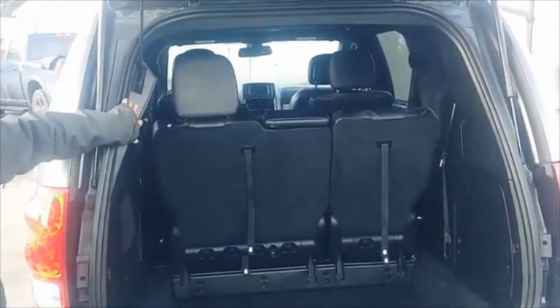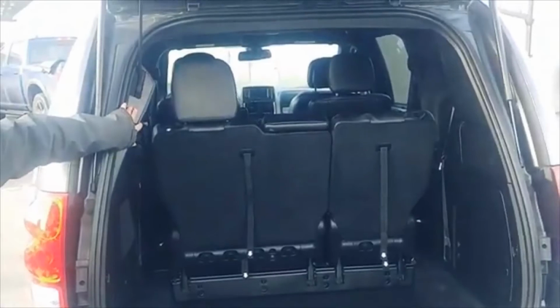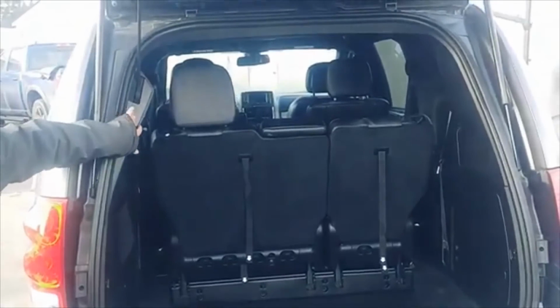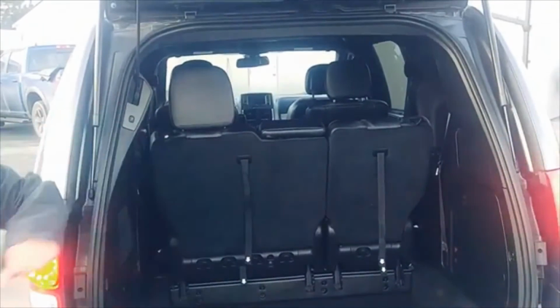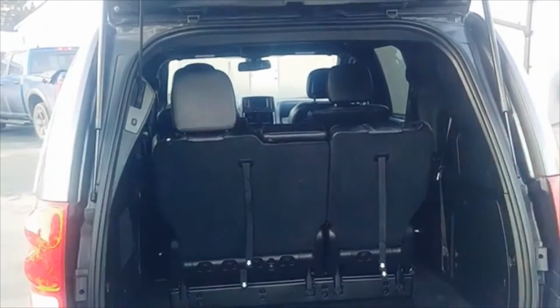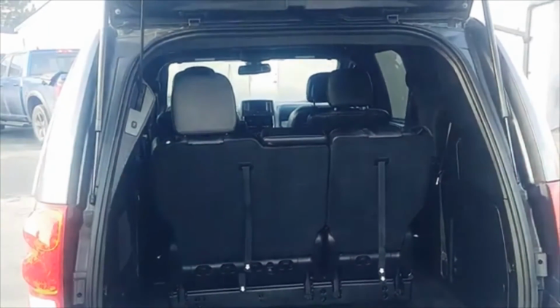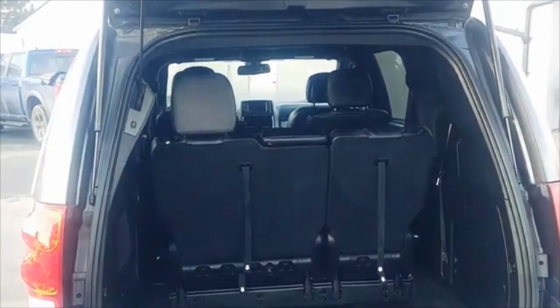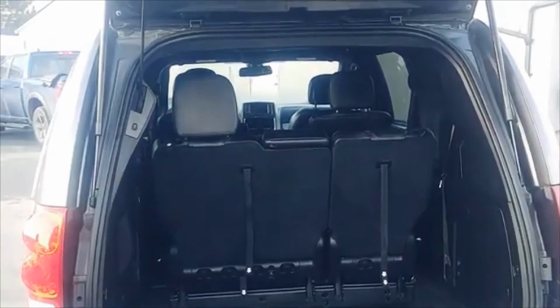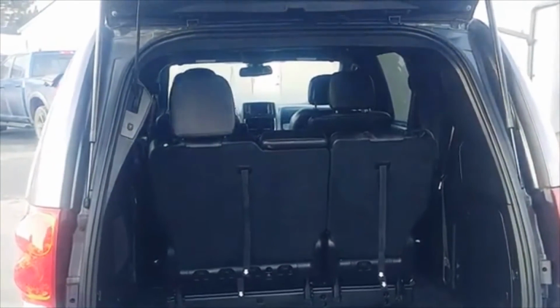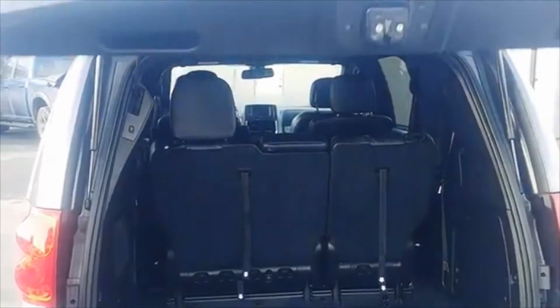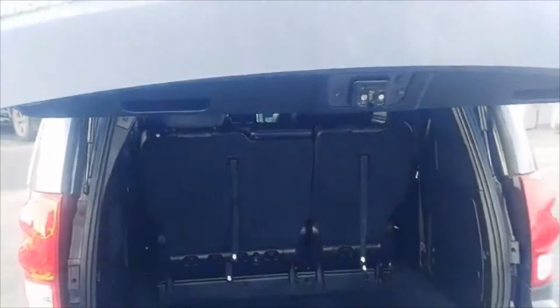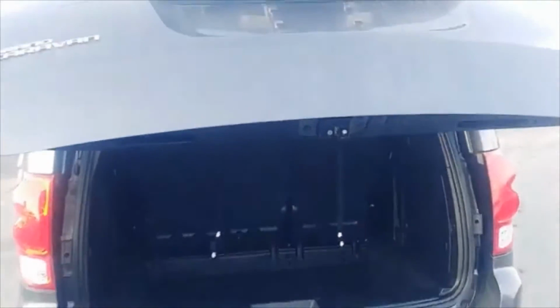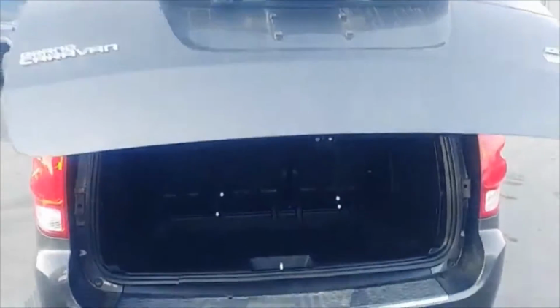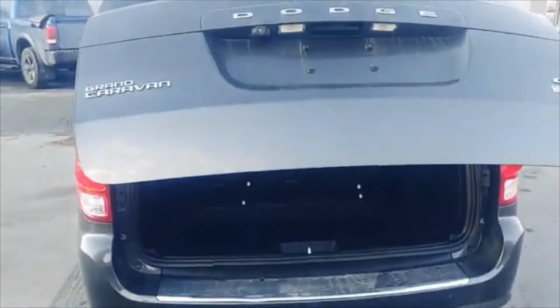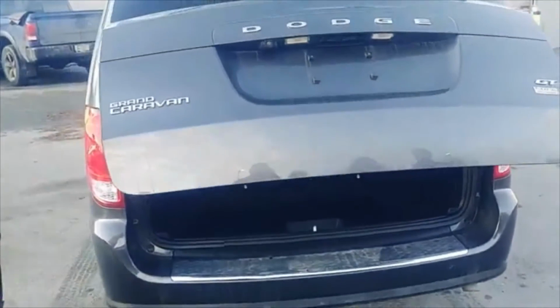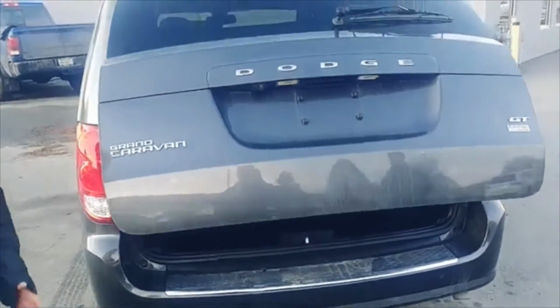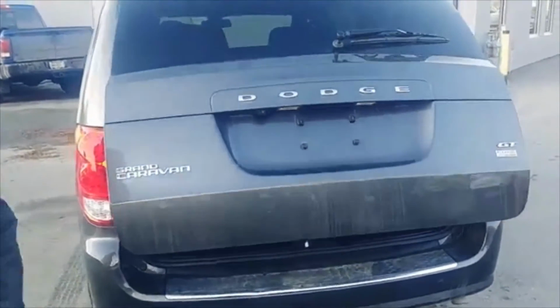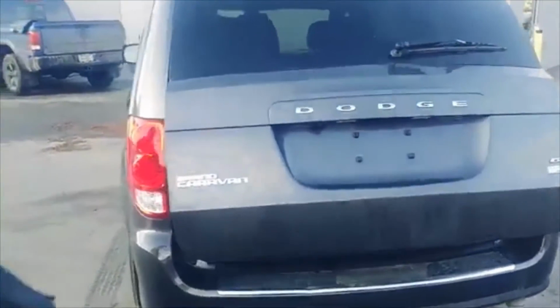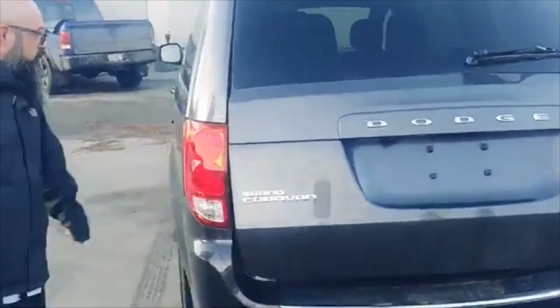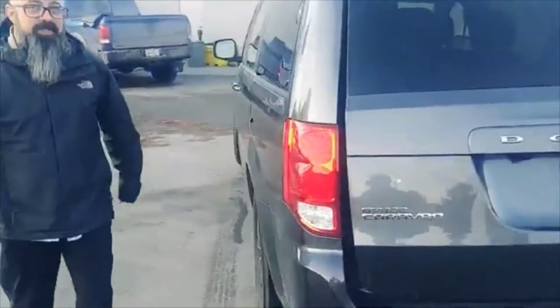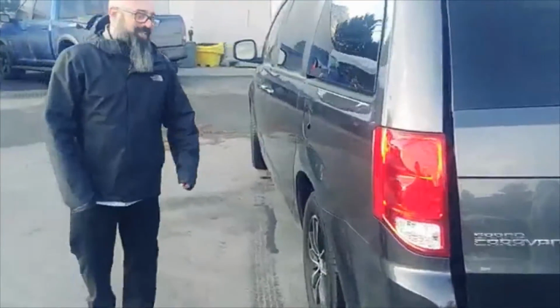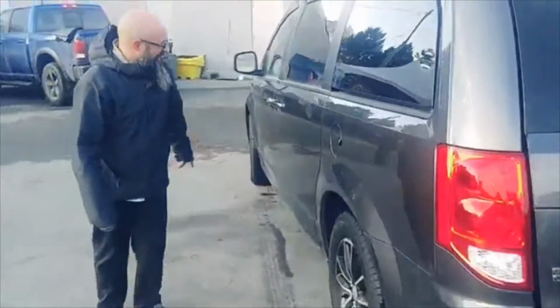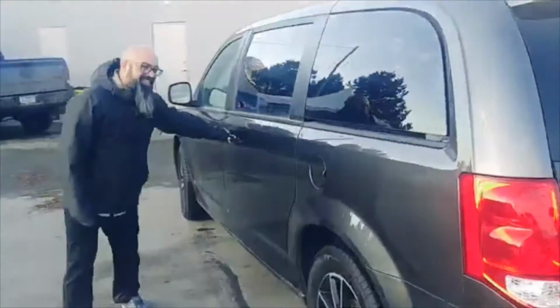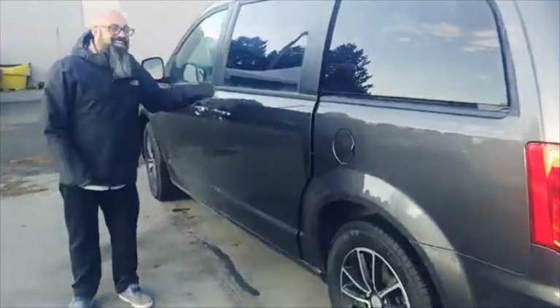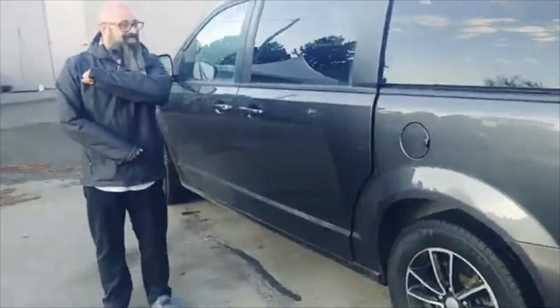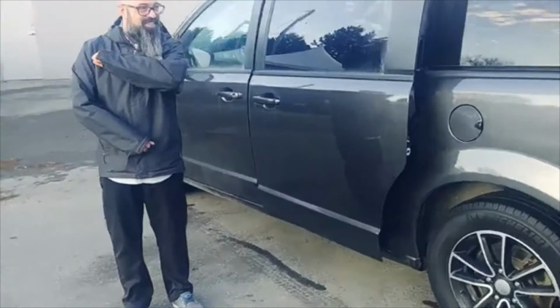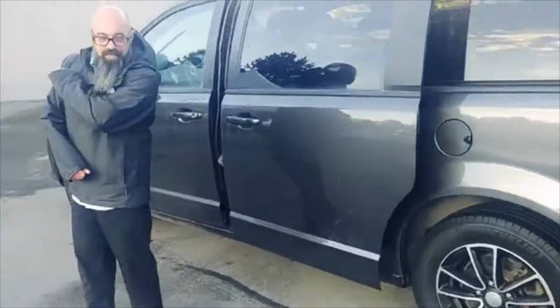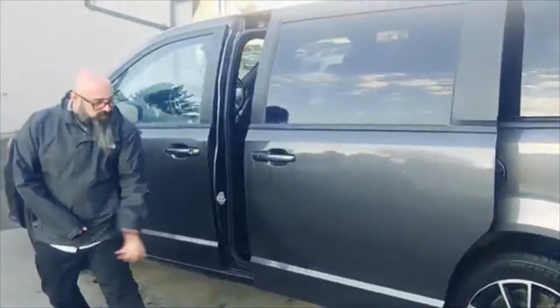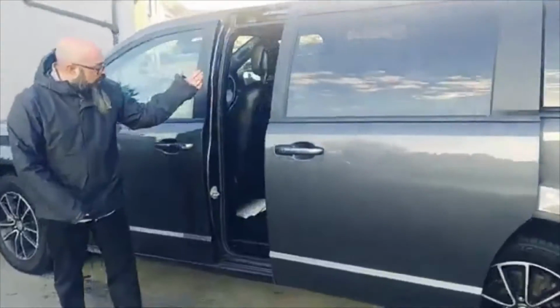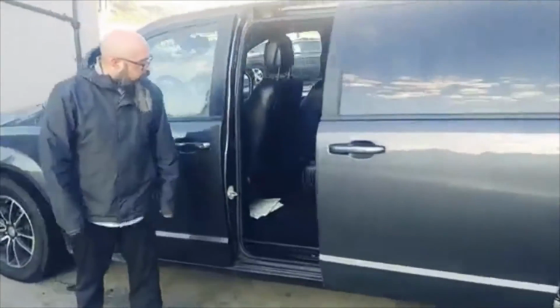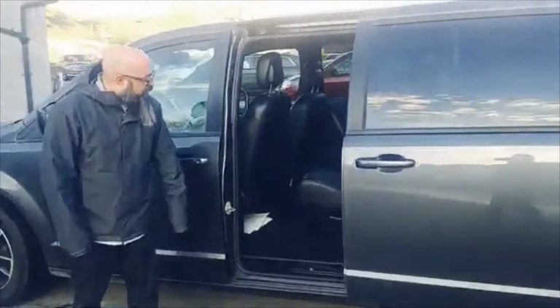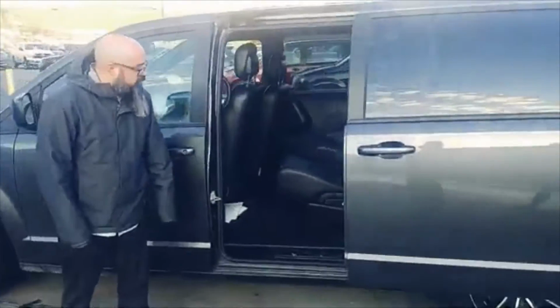She's also going to love this. You can press a button and close the door so you can keep an eye on your kids — or your leash, whatever you have. It's got automatic sliding doors on the side.